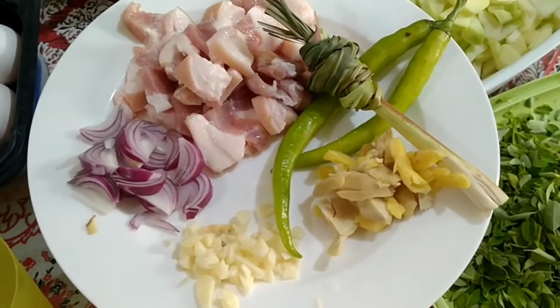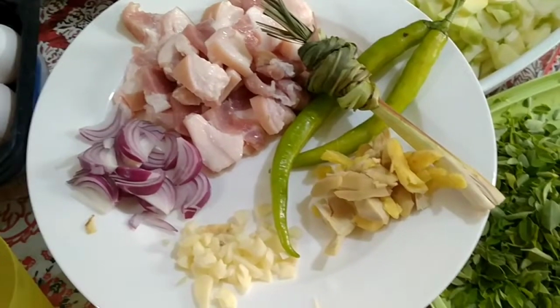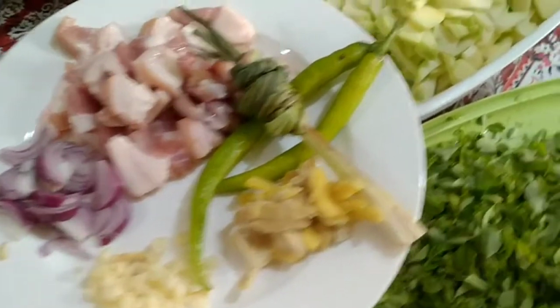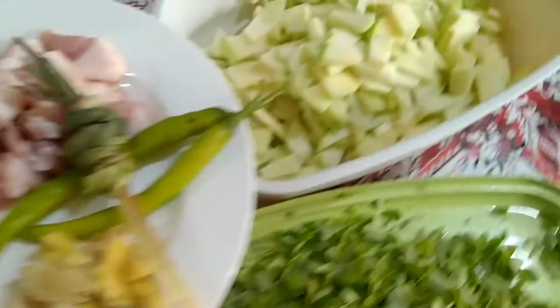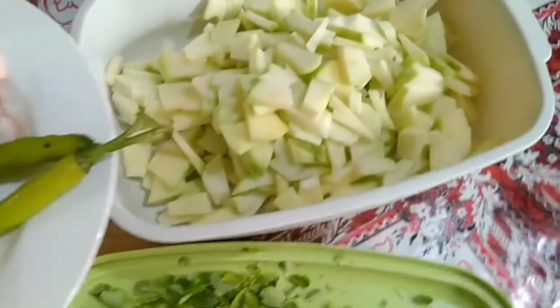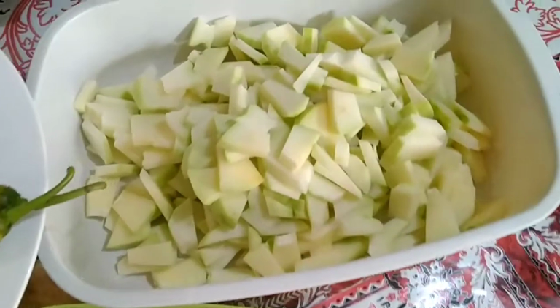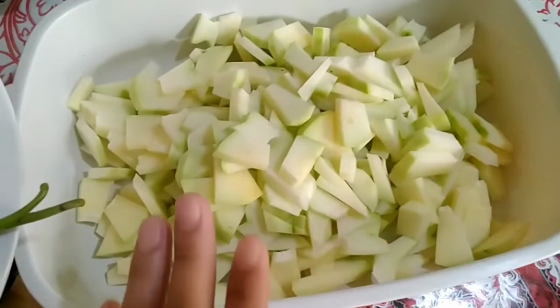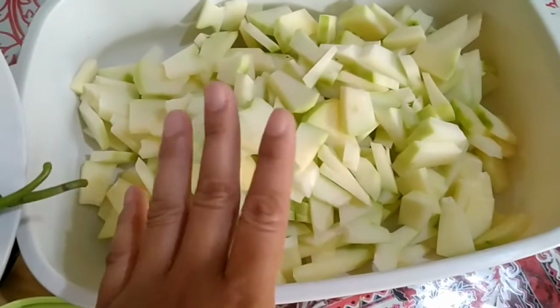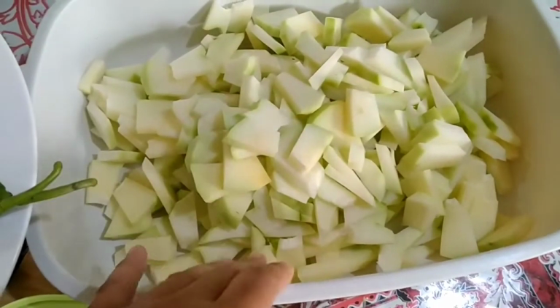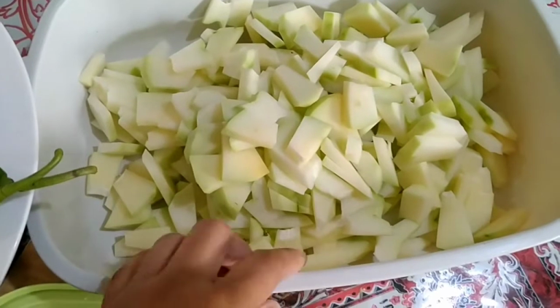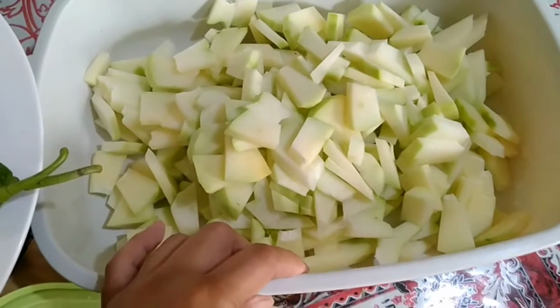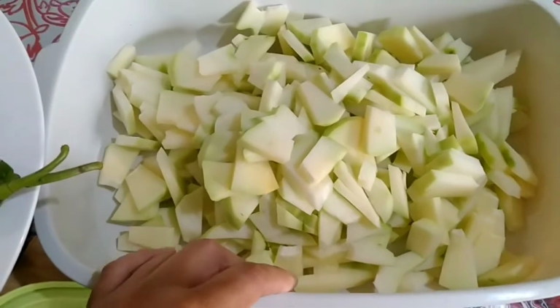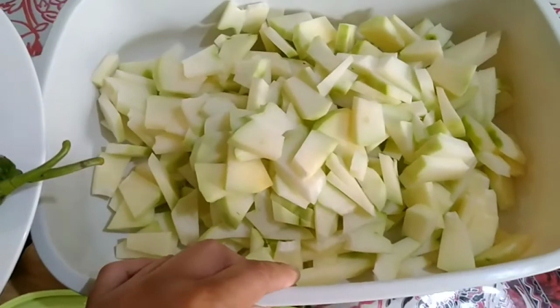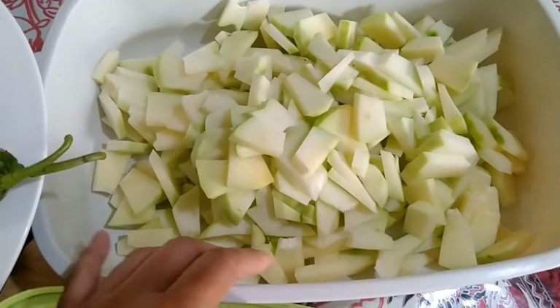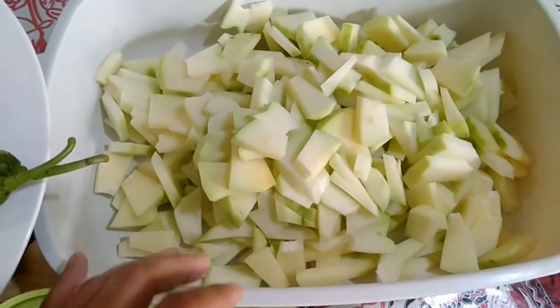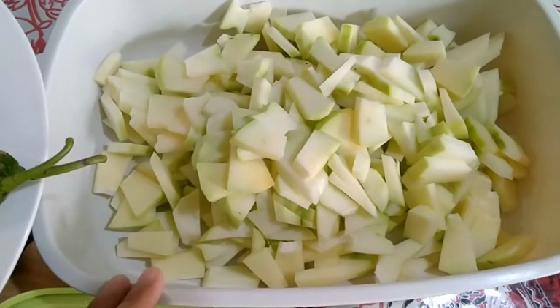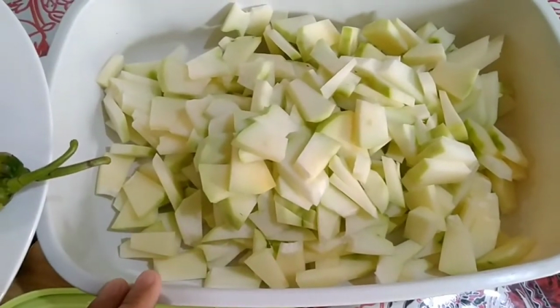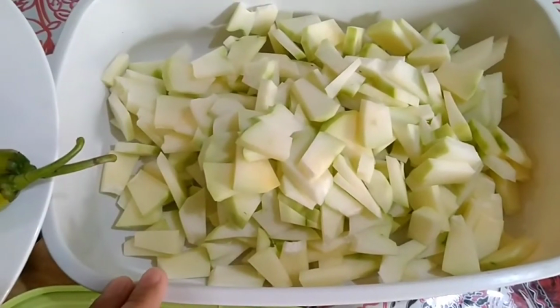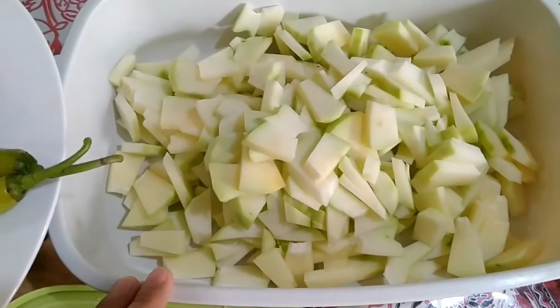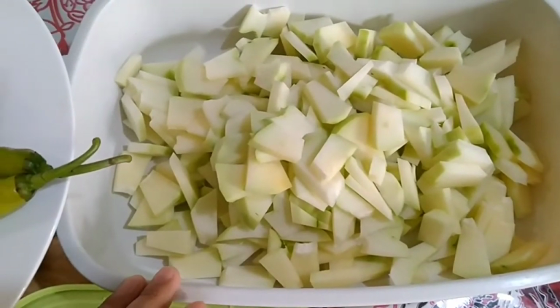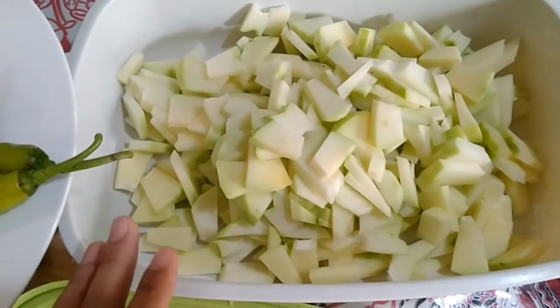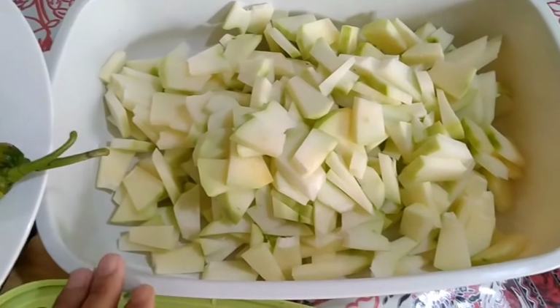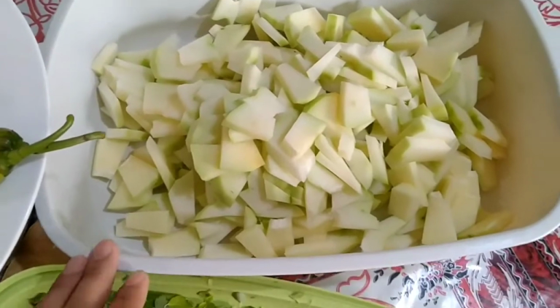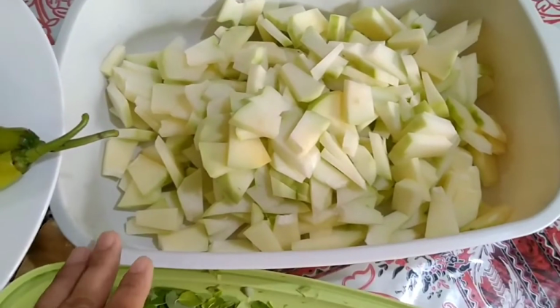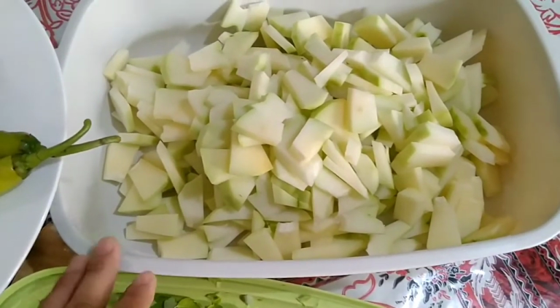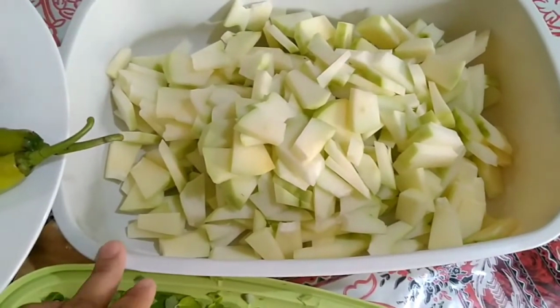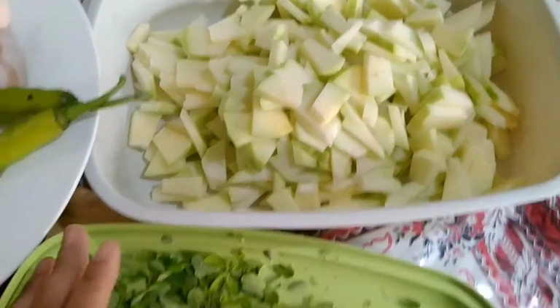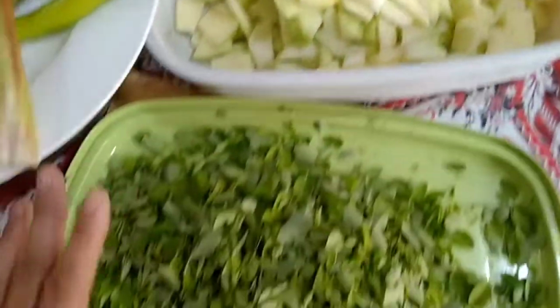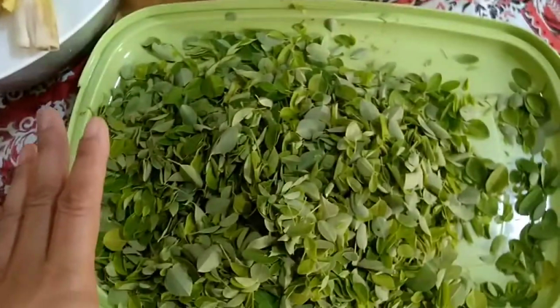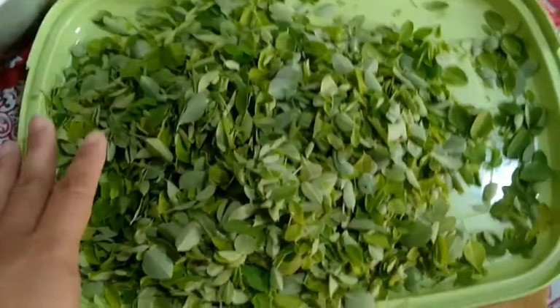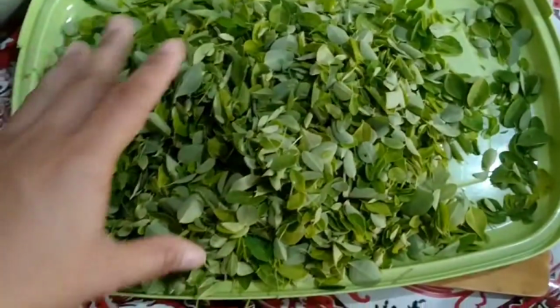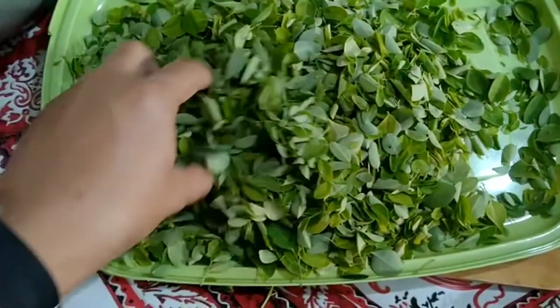I'm making papaya — I've chopped this already. I'm using a medium size papaya, and then I have malunggay here.